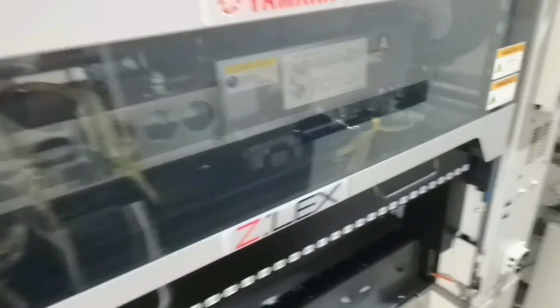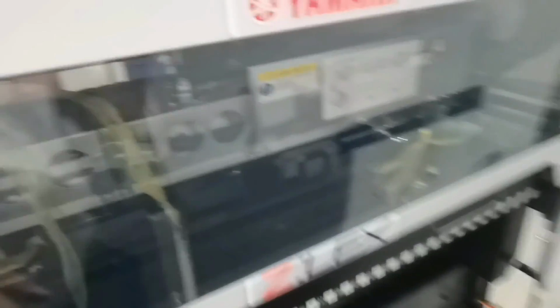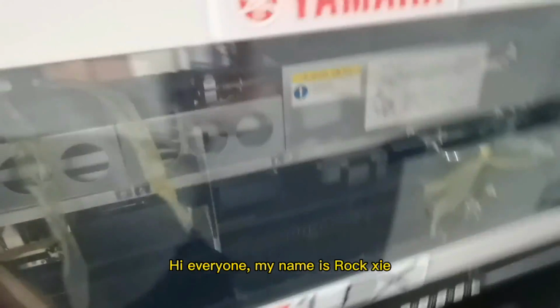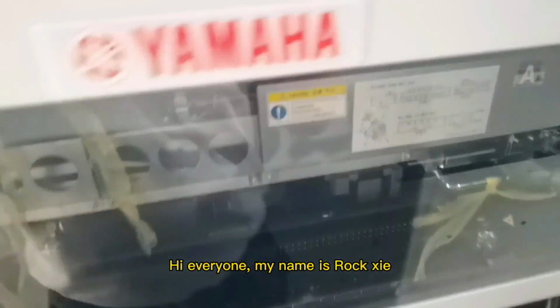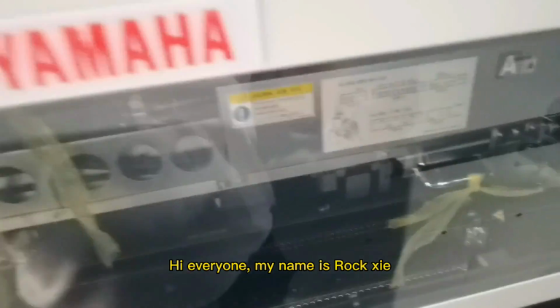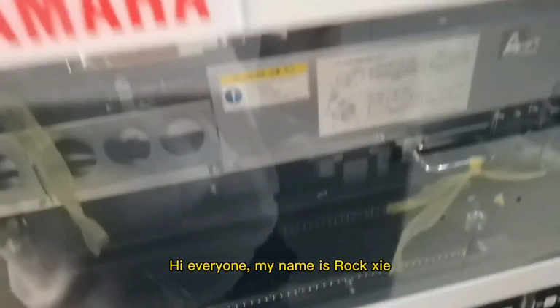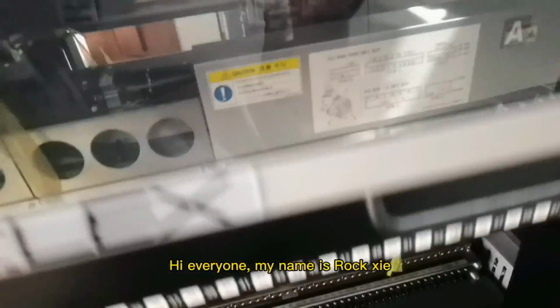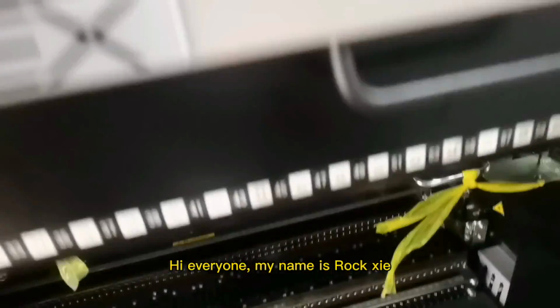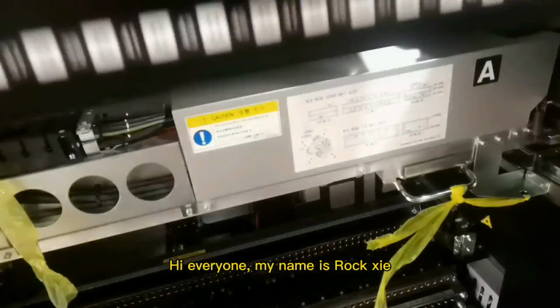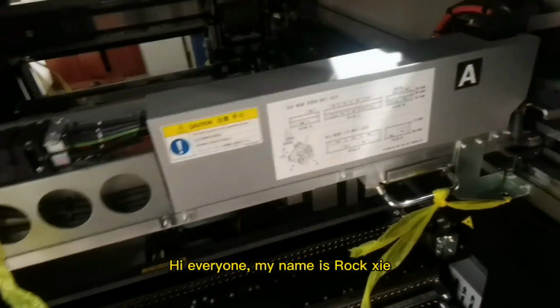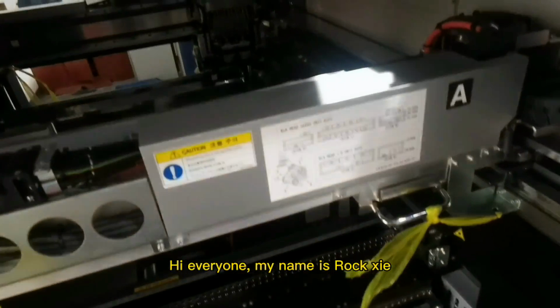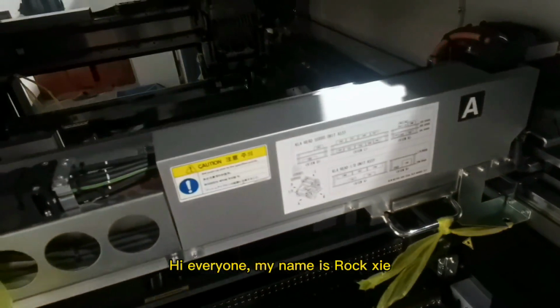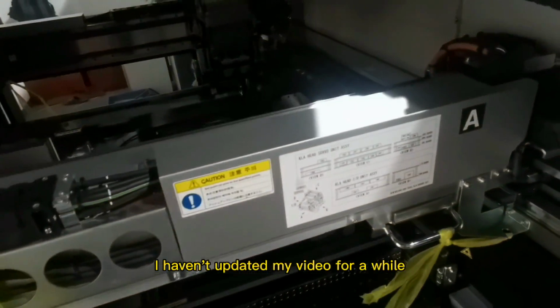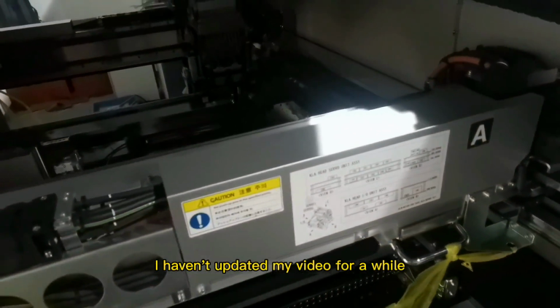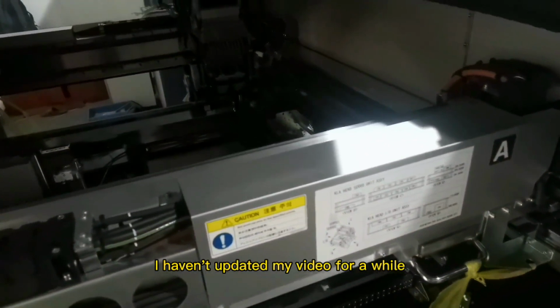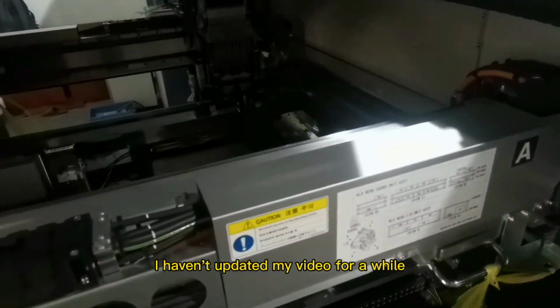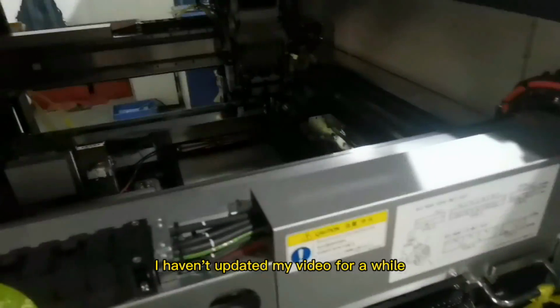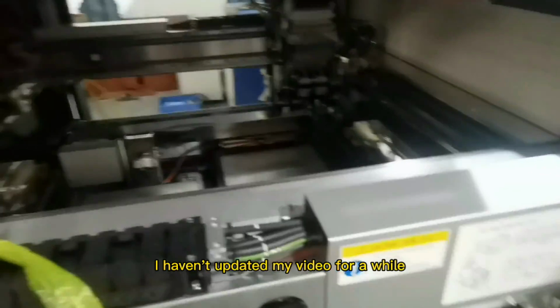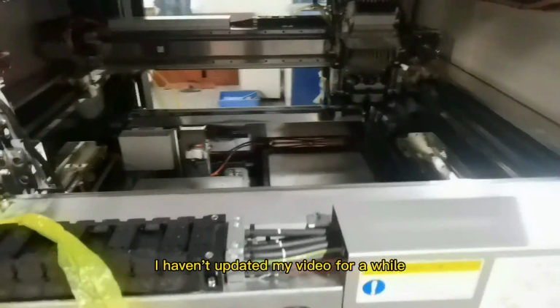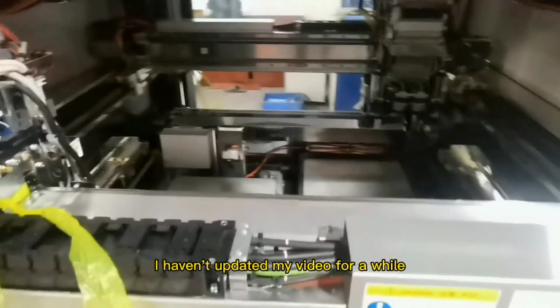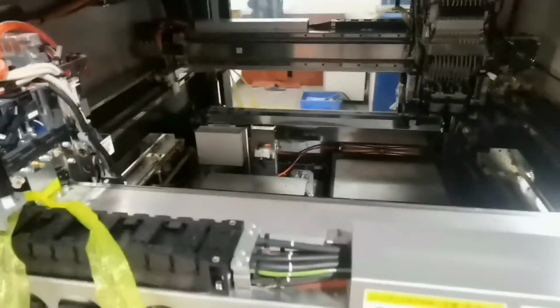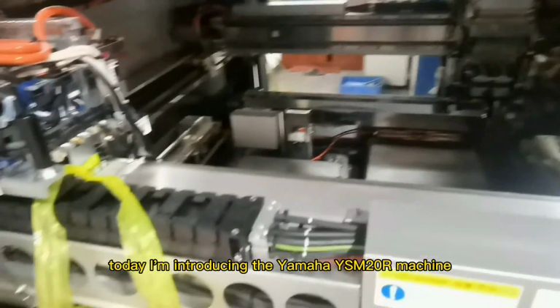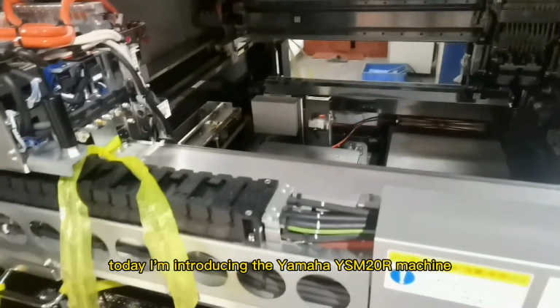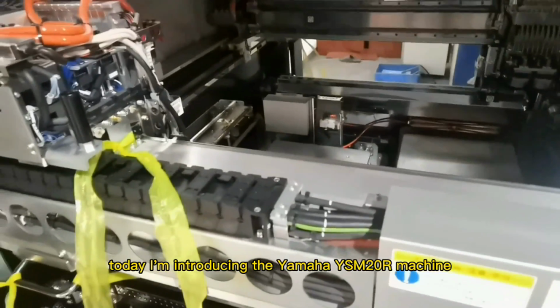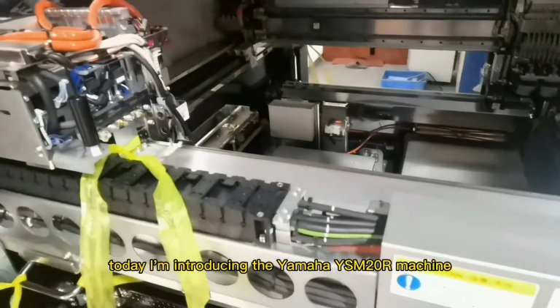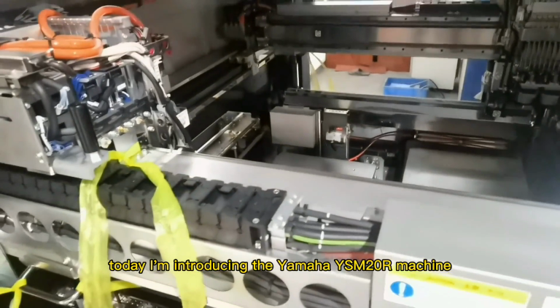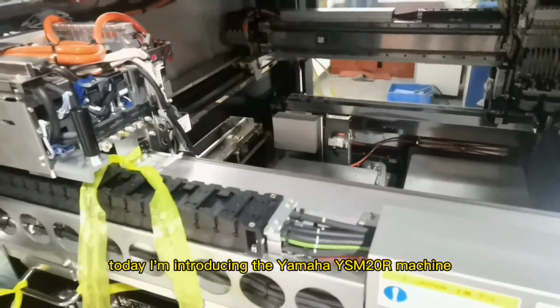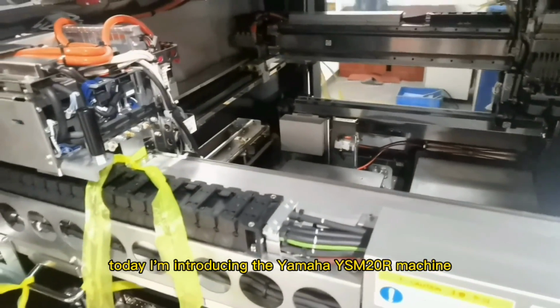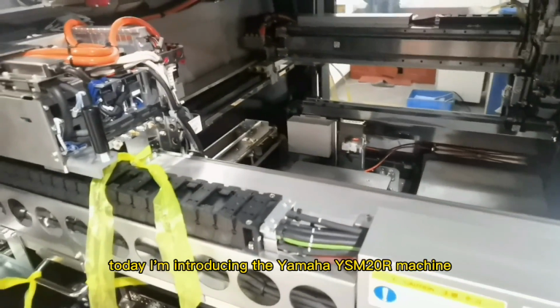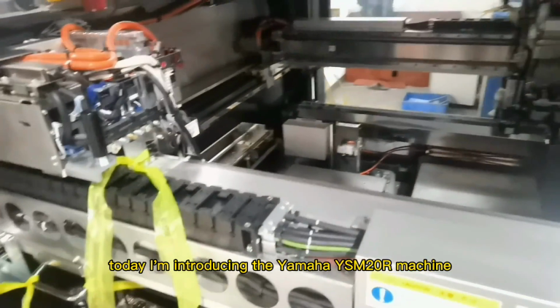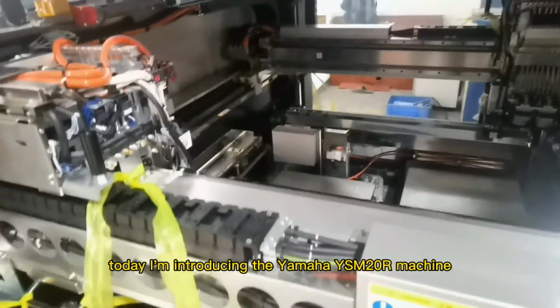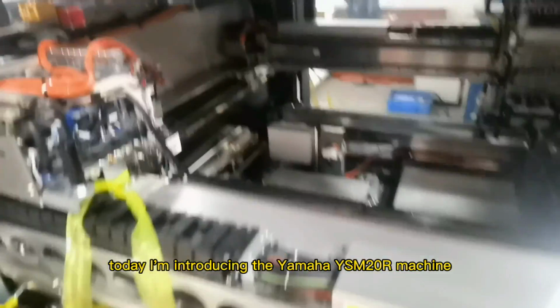Hi everyone, my name is Roxie. I haven't updated my video for a while, and today I'm introducing the Yamaha YSM20R machine.